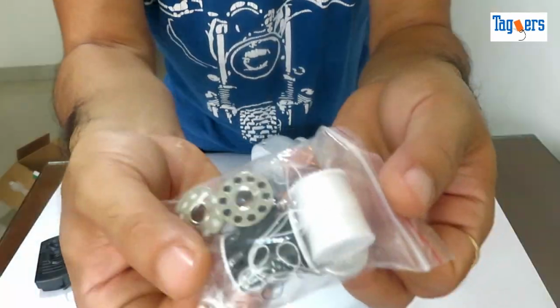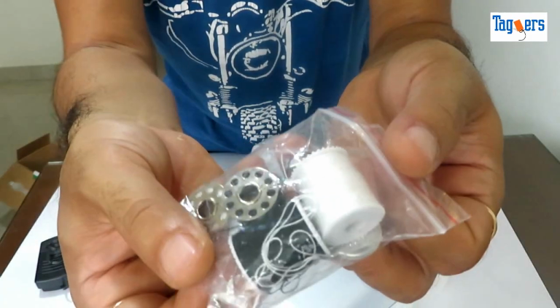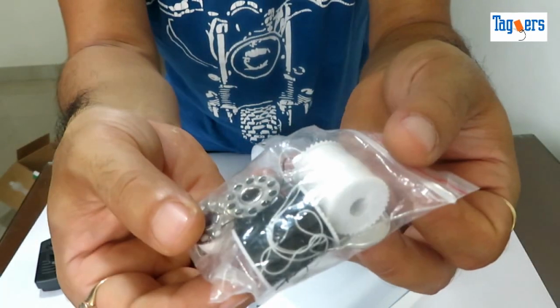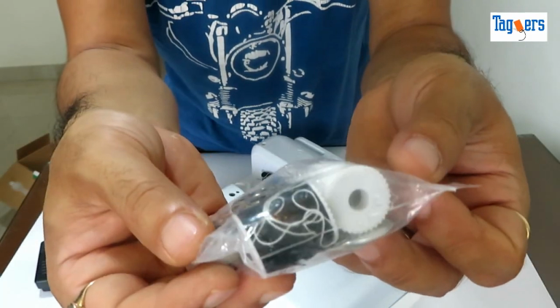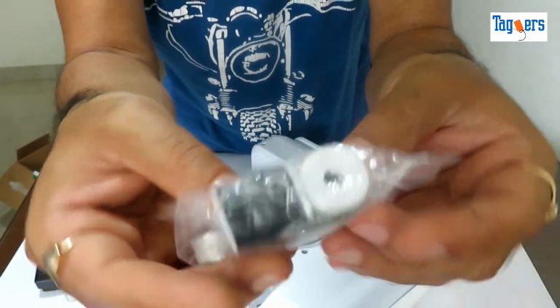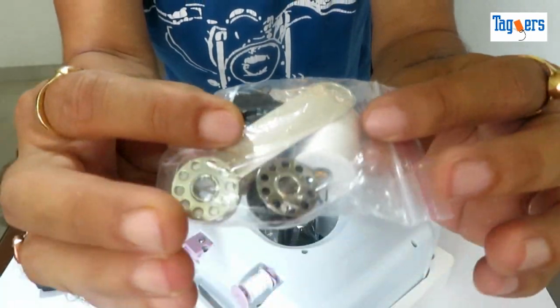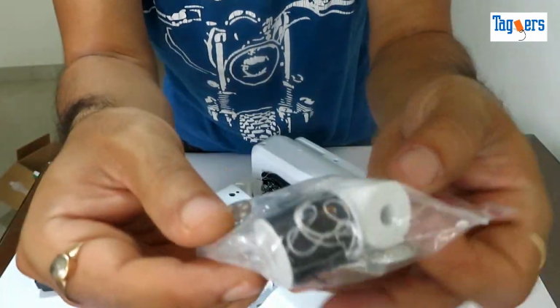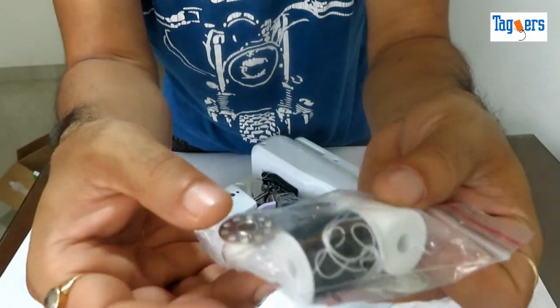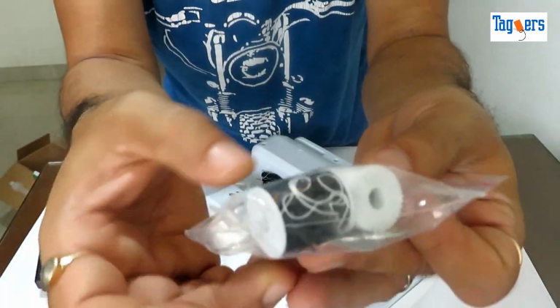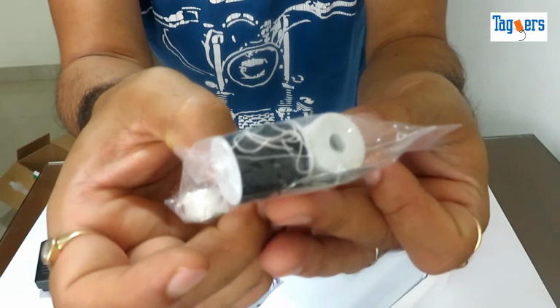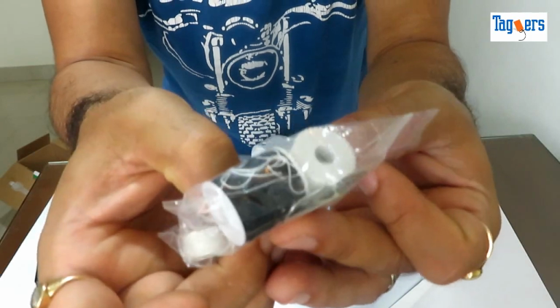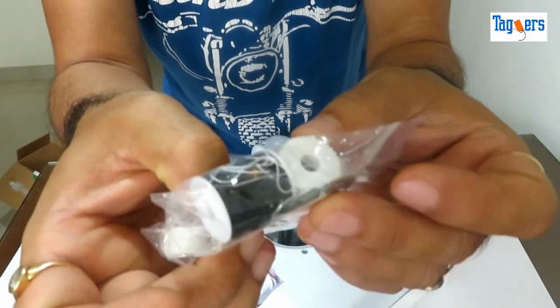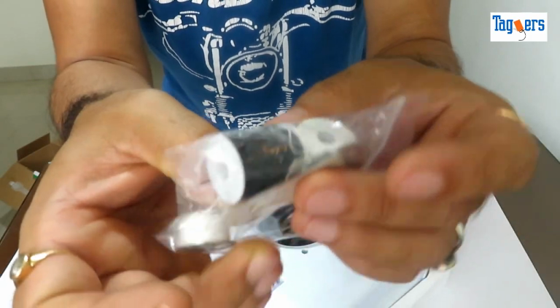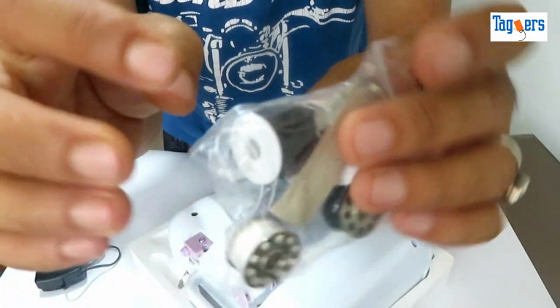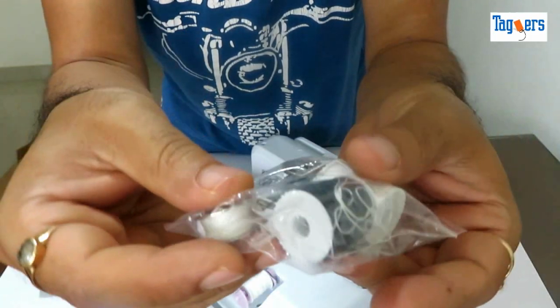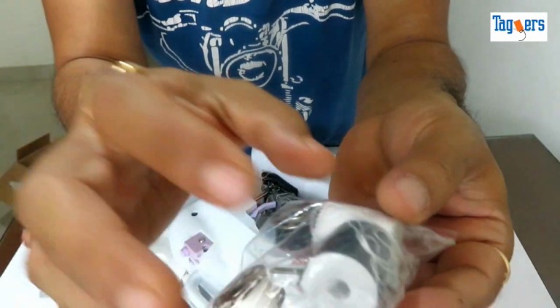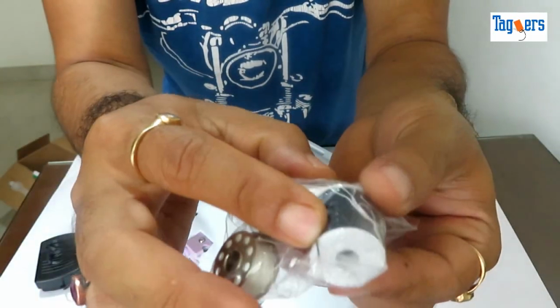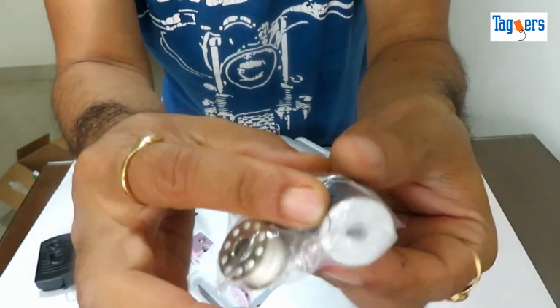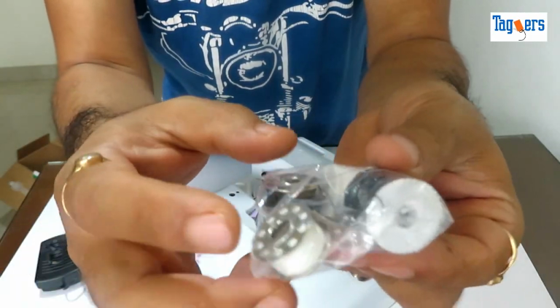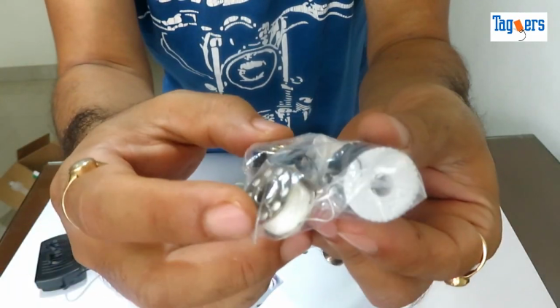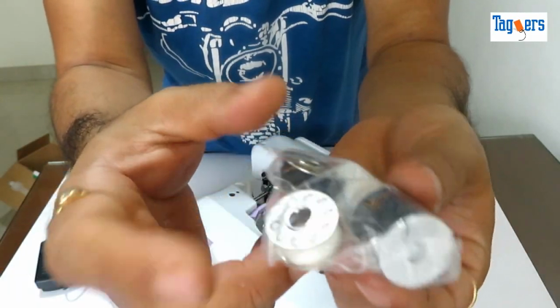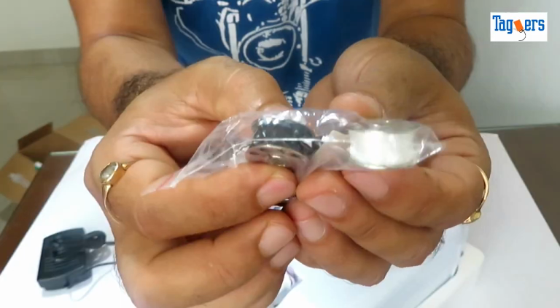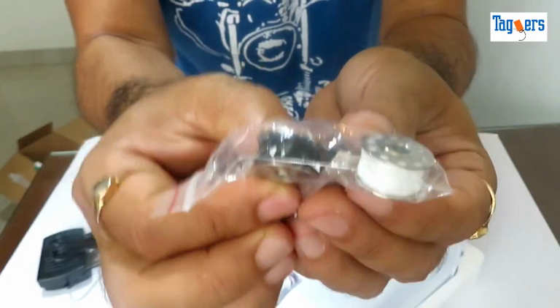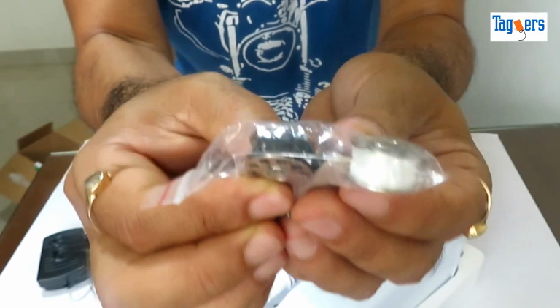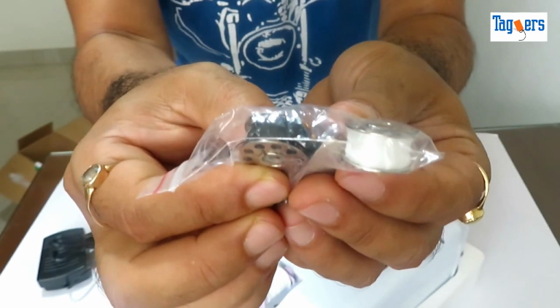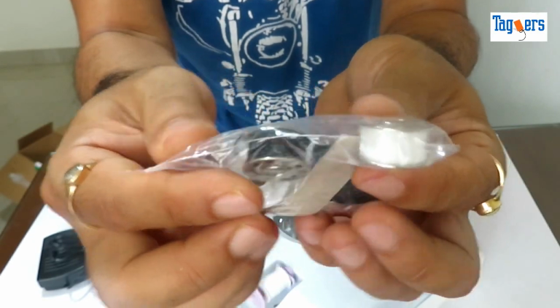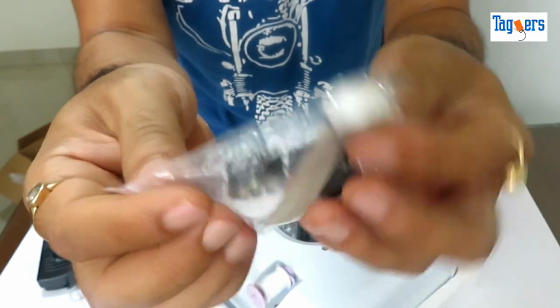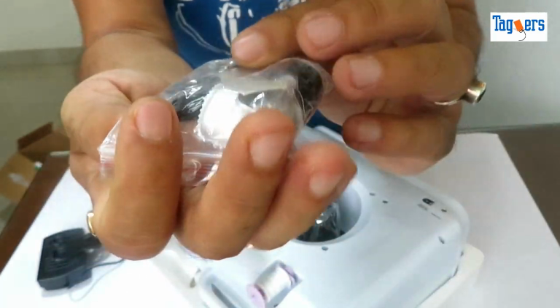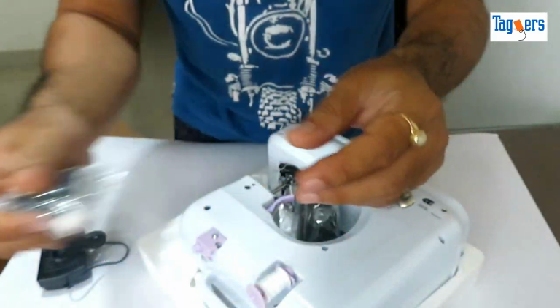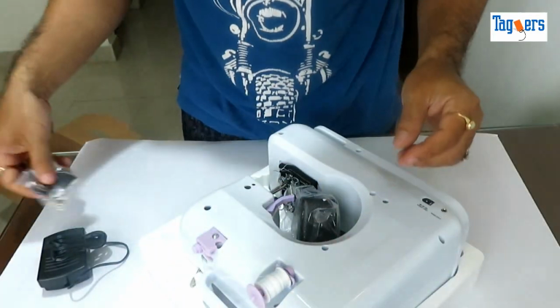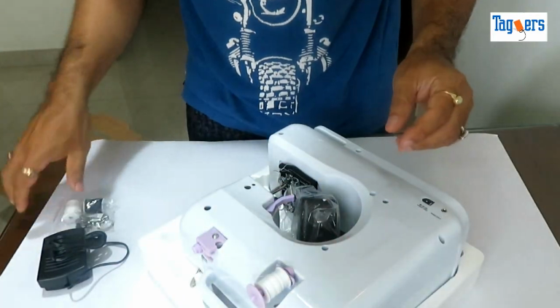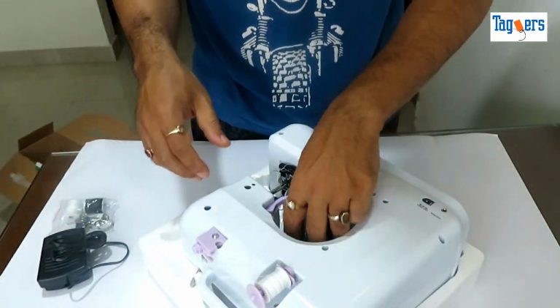These are some of the accessories that you get along with the machine: an extra needle, two spools of thread, and two extra bobbins. Let's keep this aside.